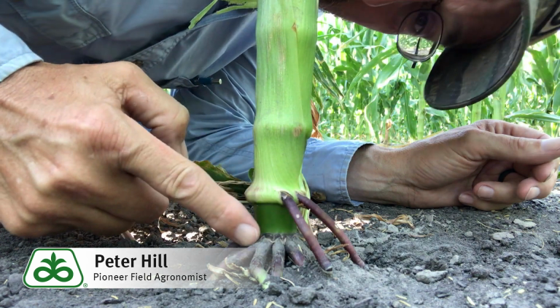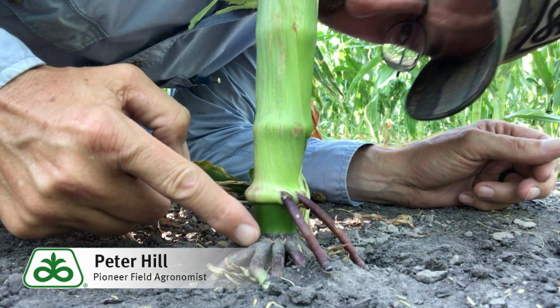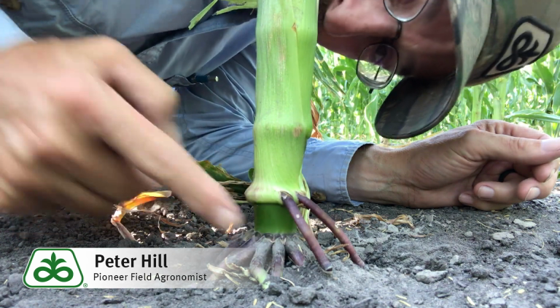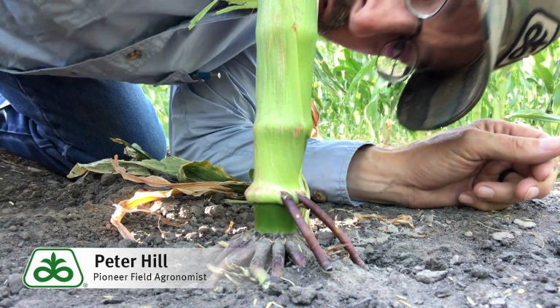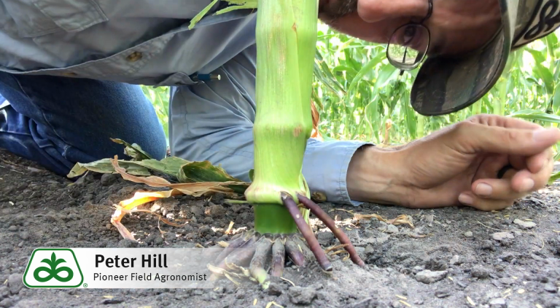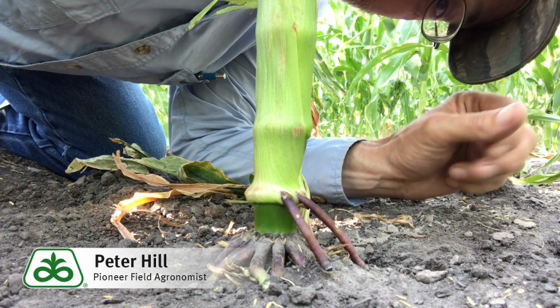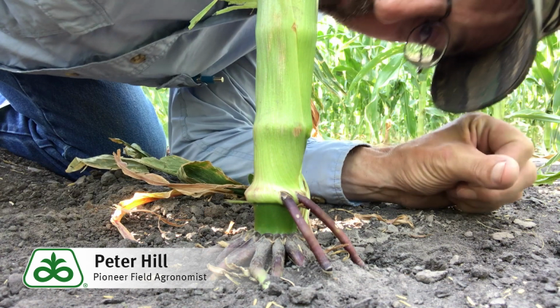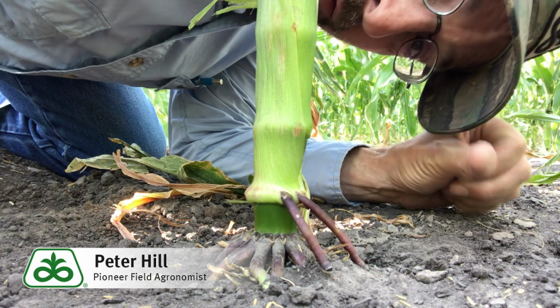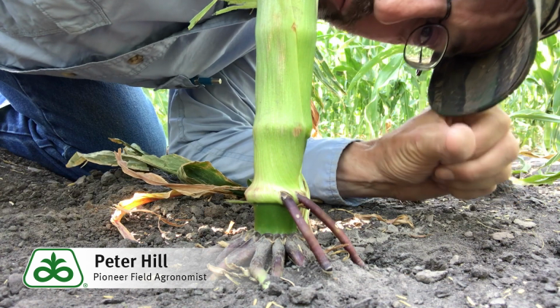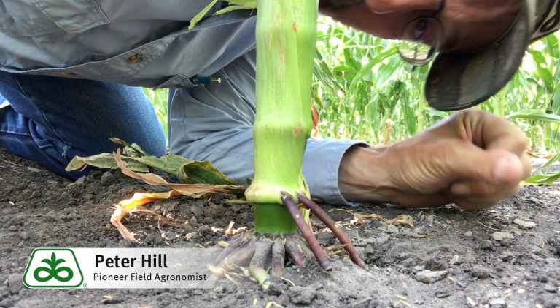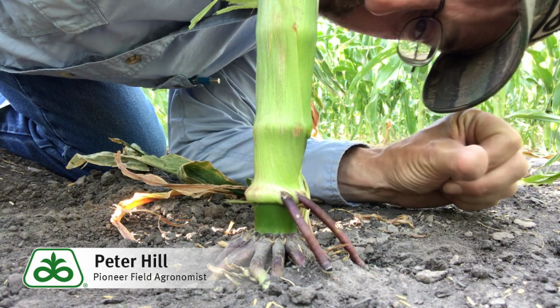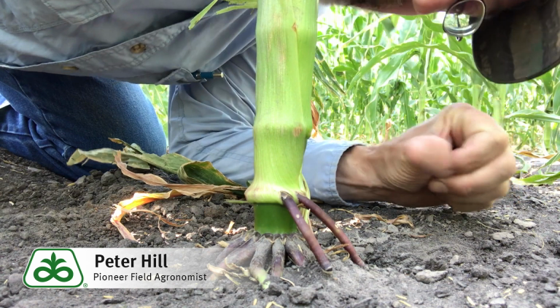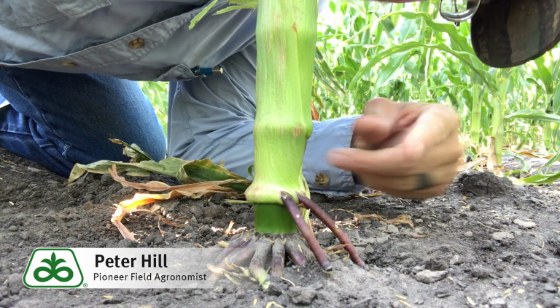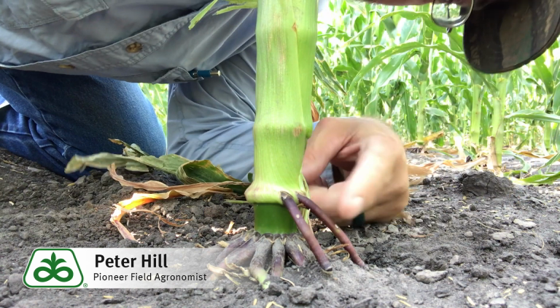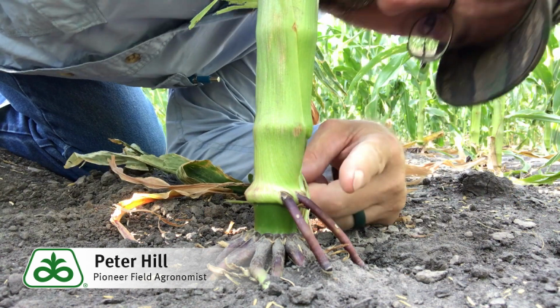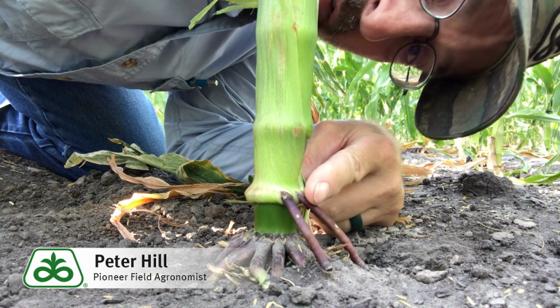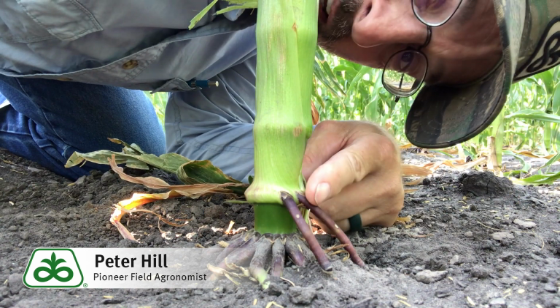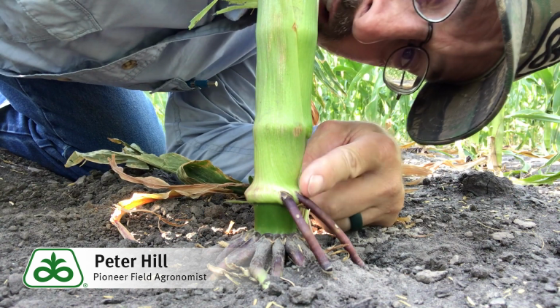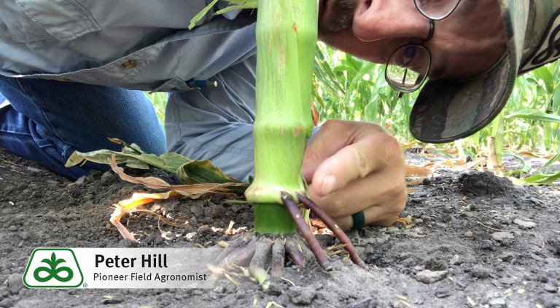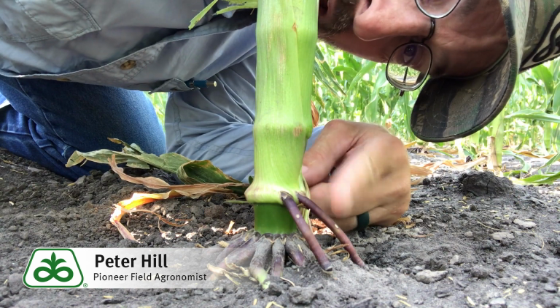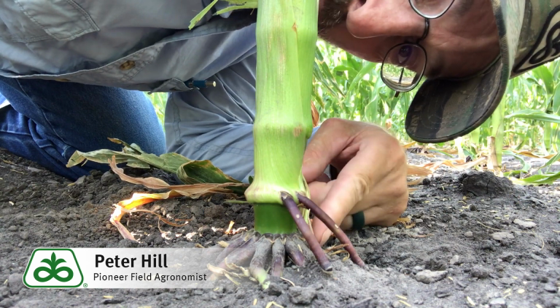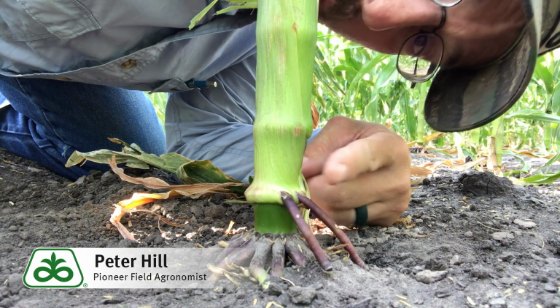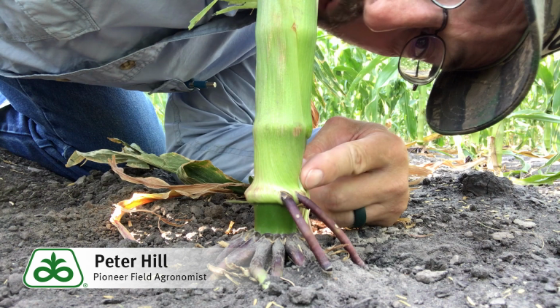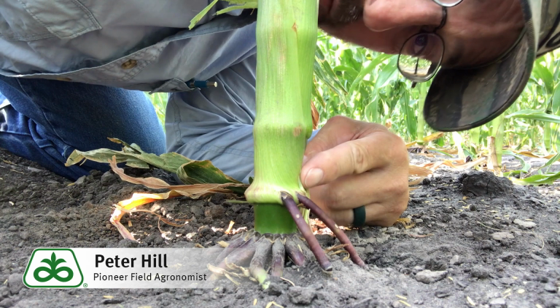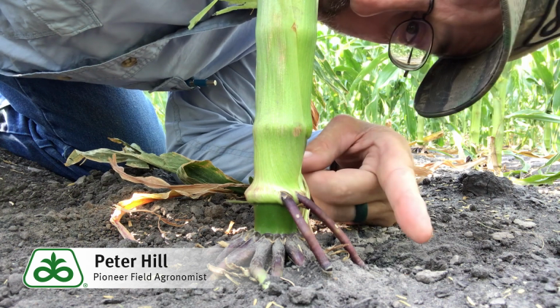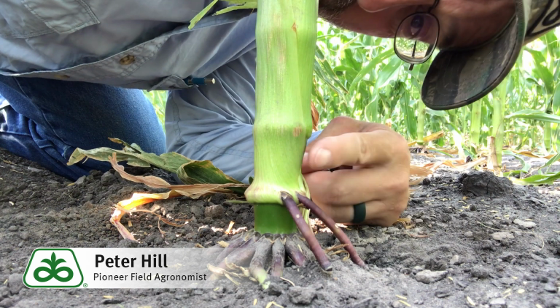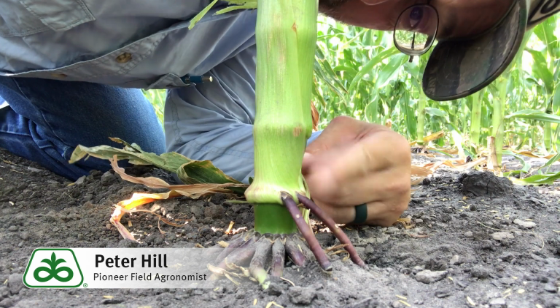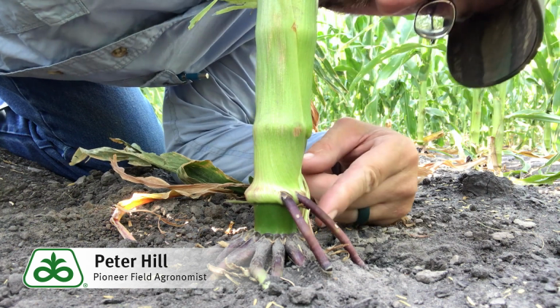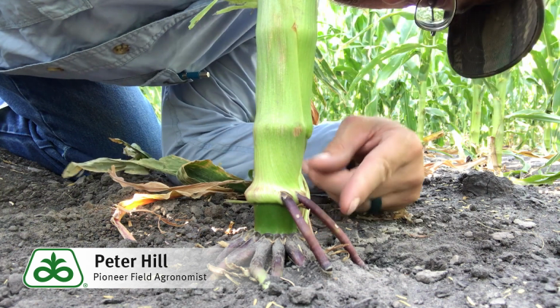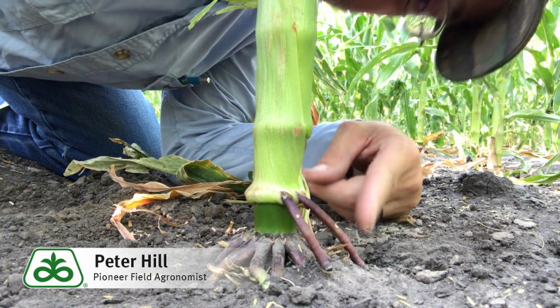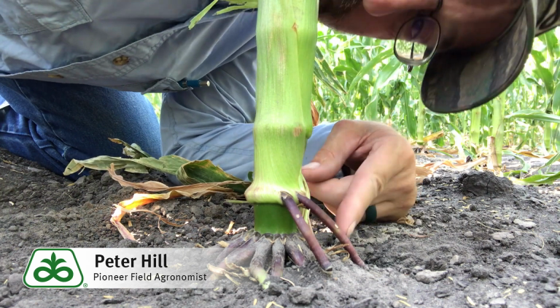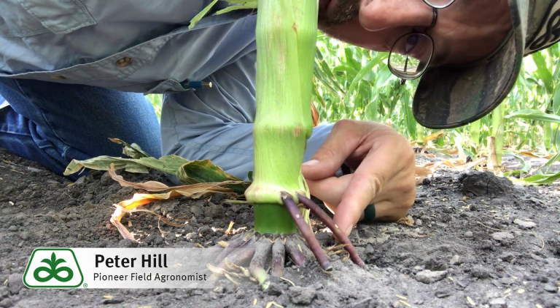Brace roots are those roots that obviously extend from a node or nodes, plural, from above the soil surface.